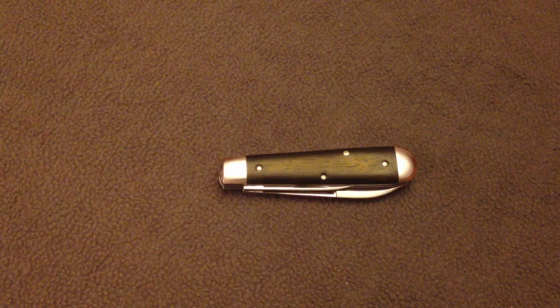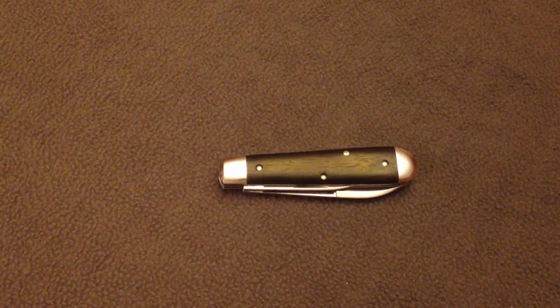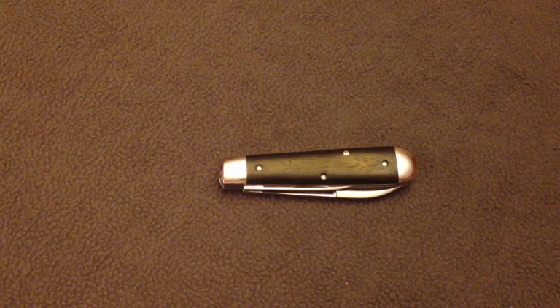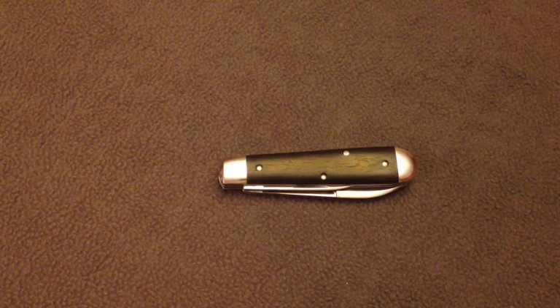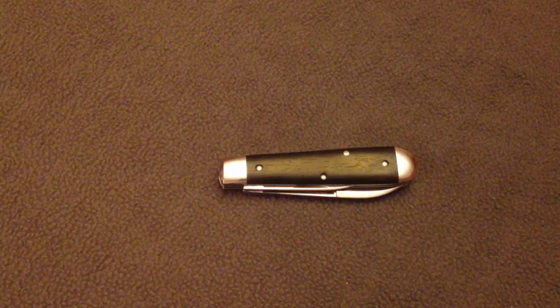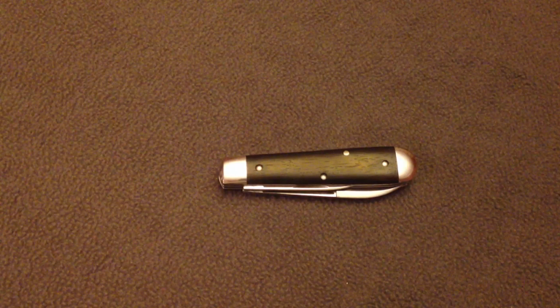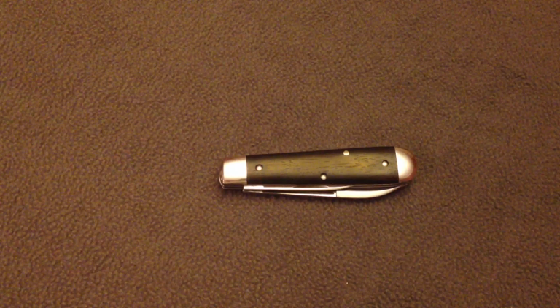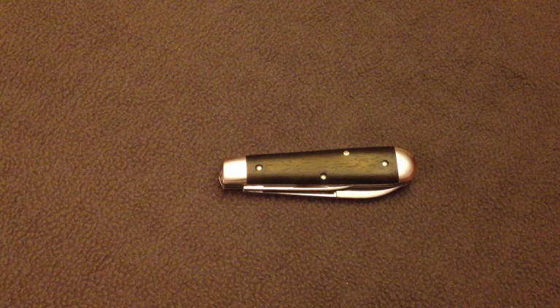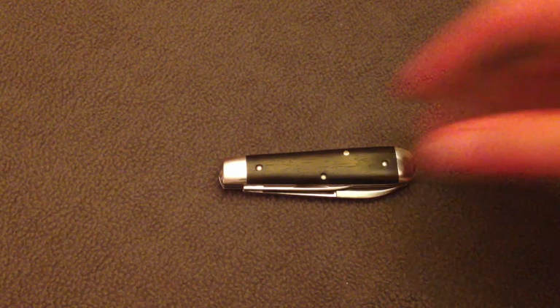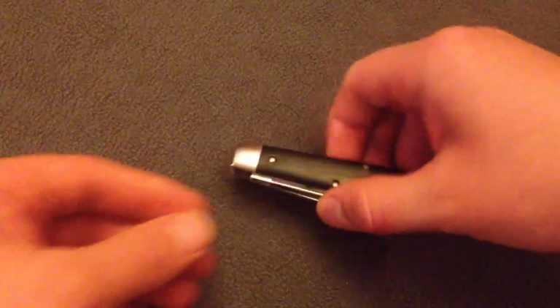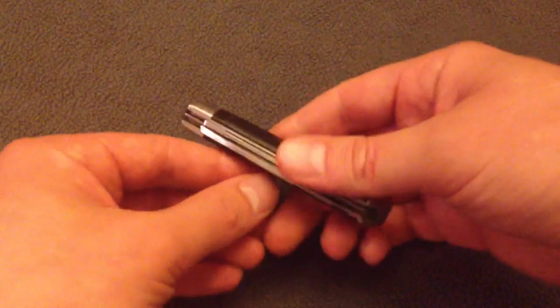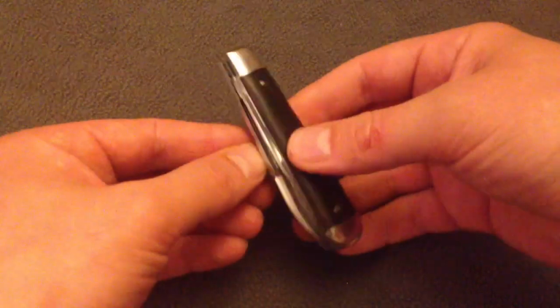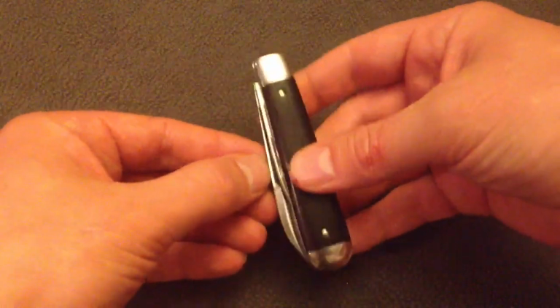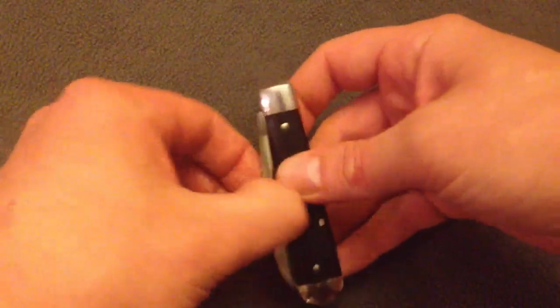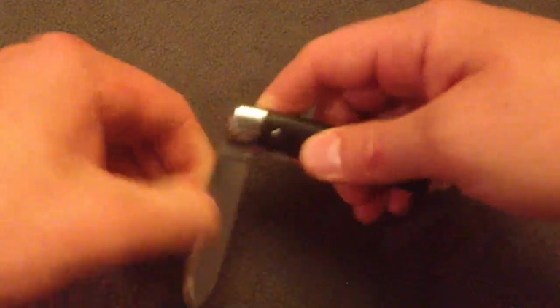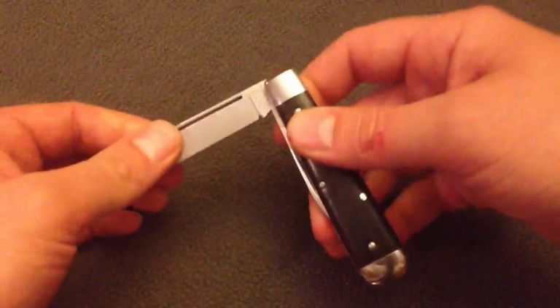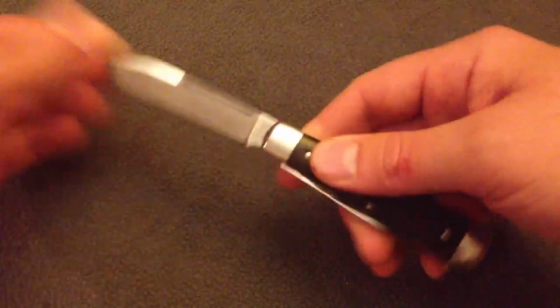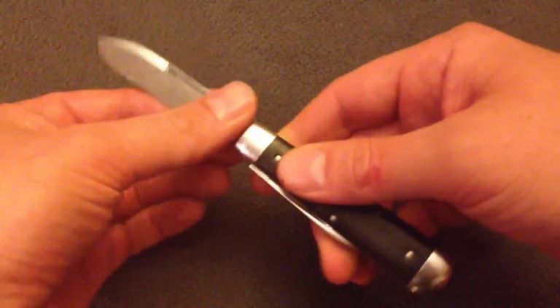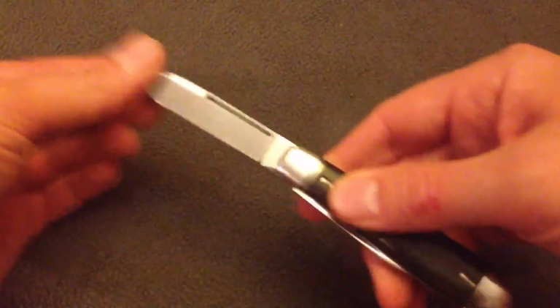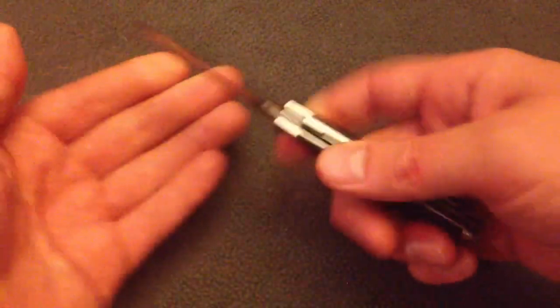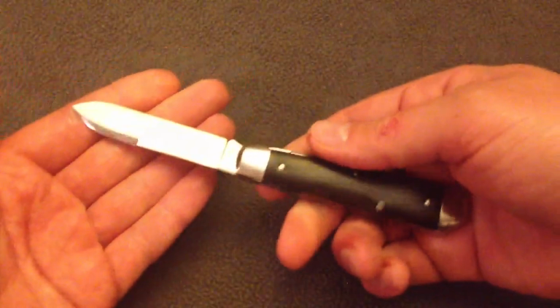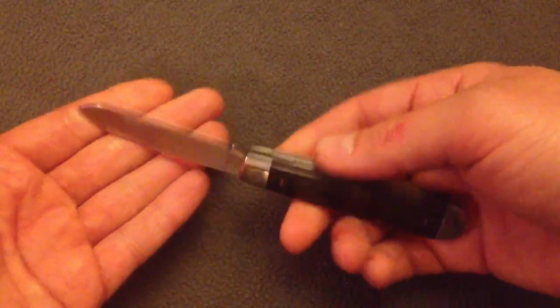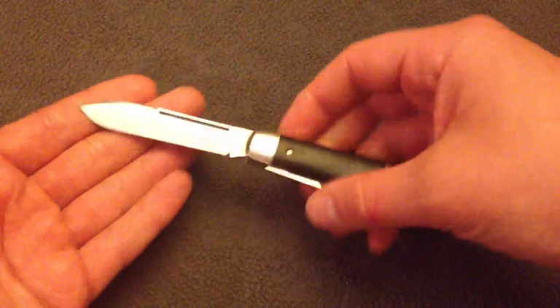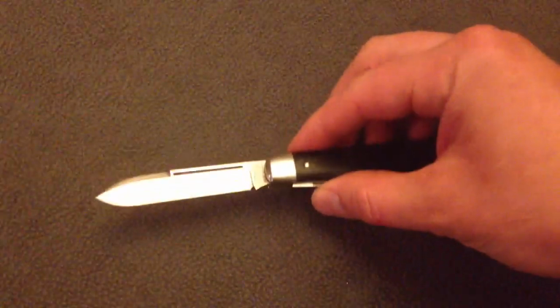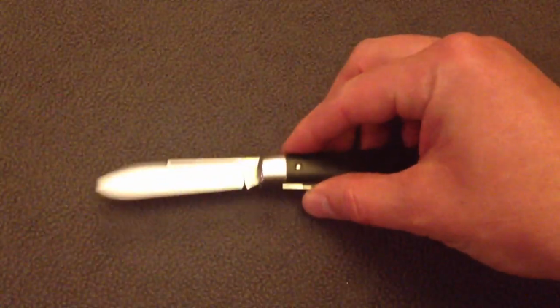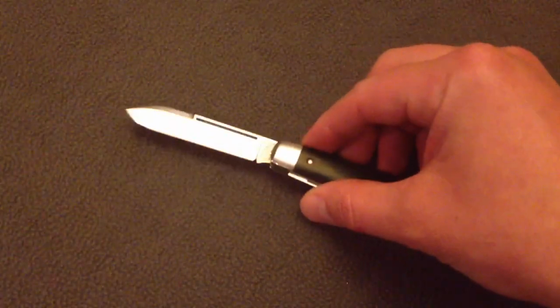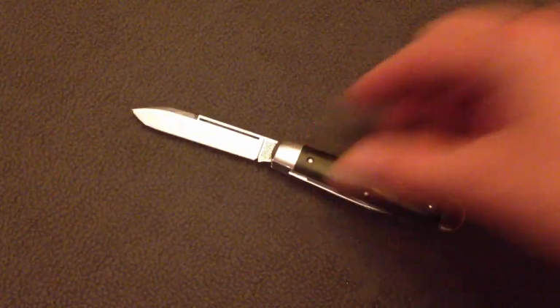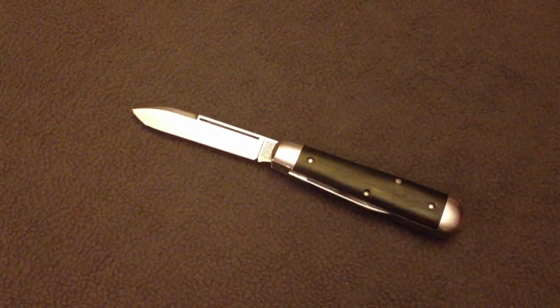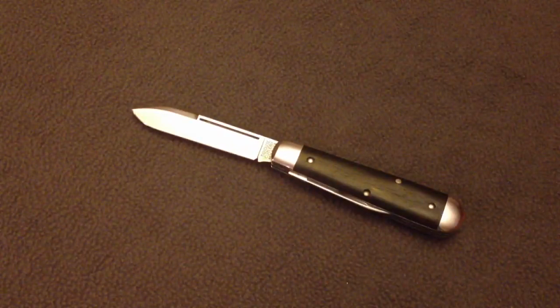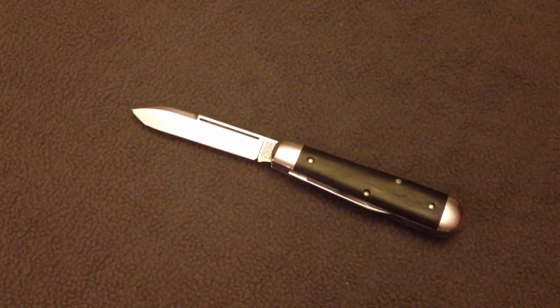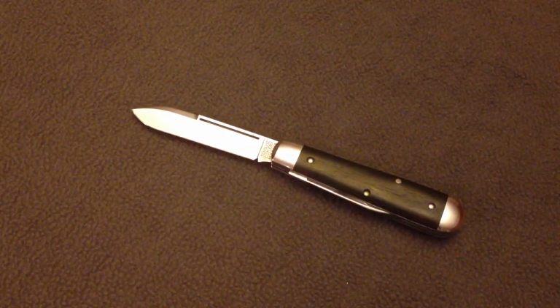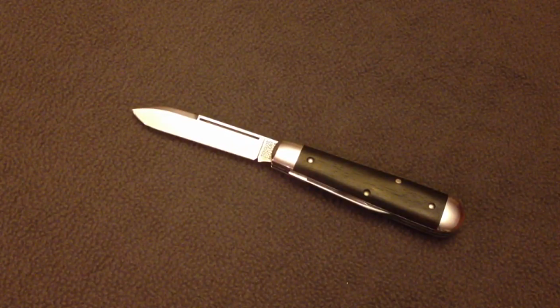Hey YouTube, Mr. RamPro here. I wanted to do a quick video just showing a couple of highlights on this GEC Boy's Knife. This is the Huckleberry Boy's Knife.